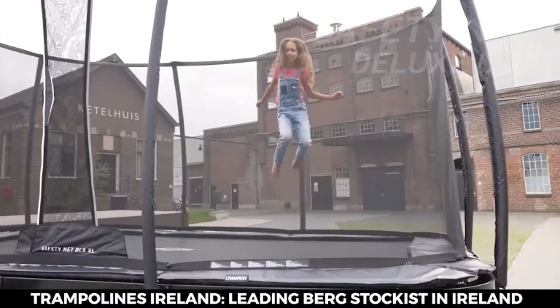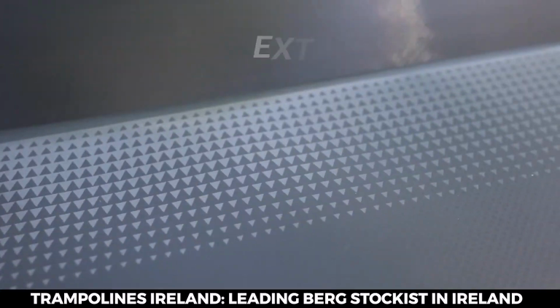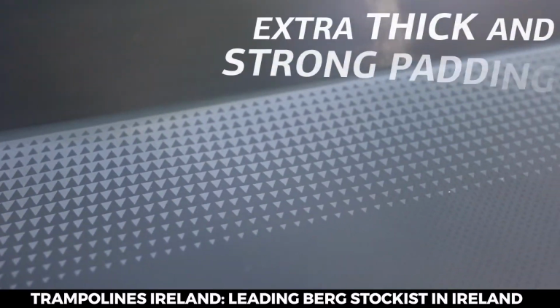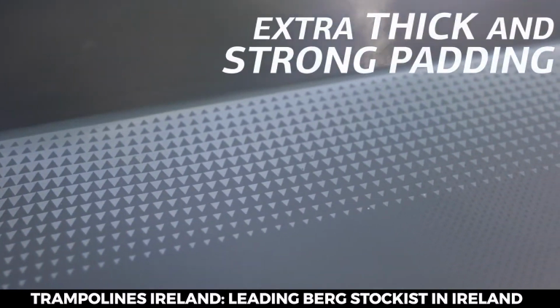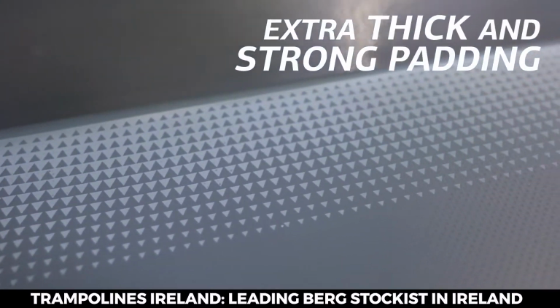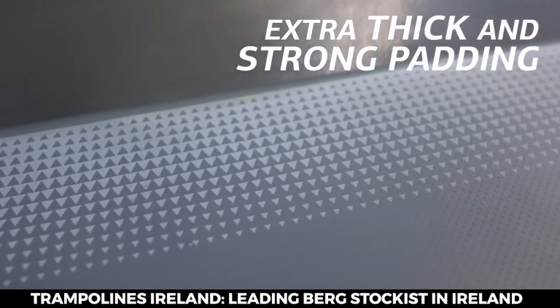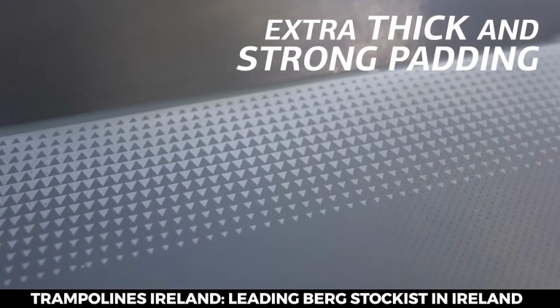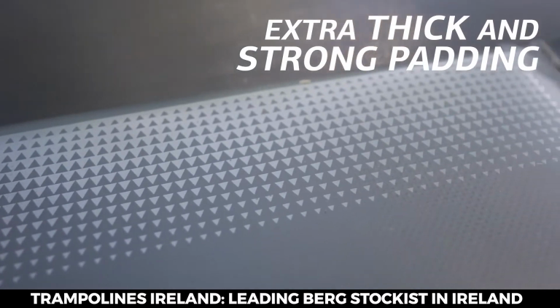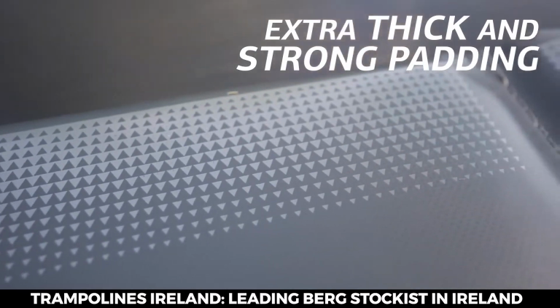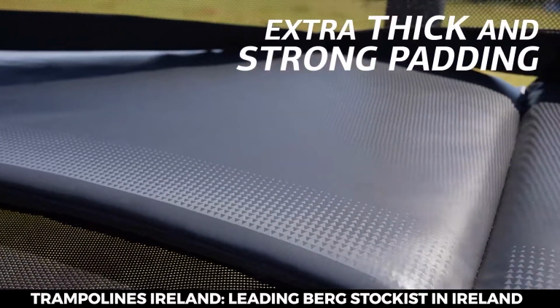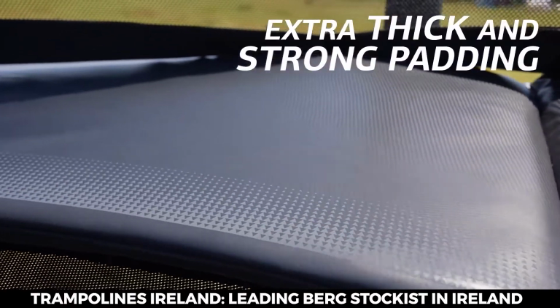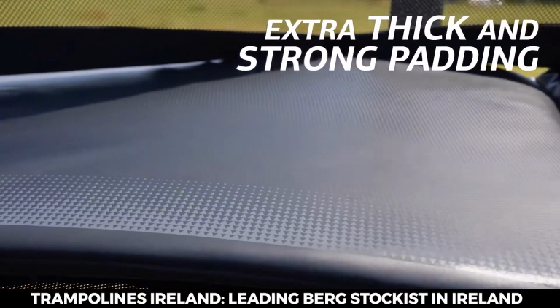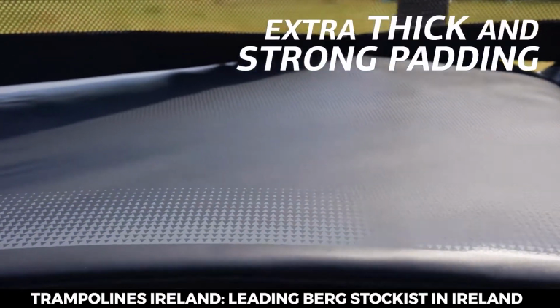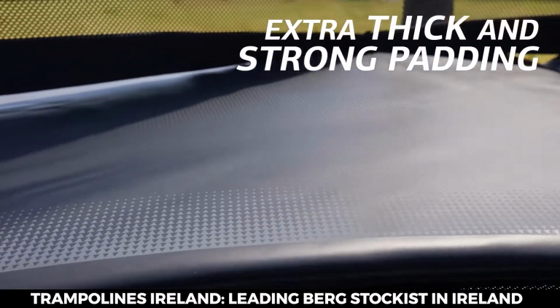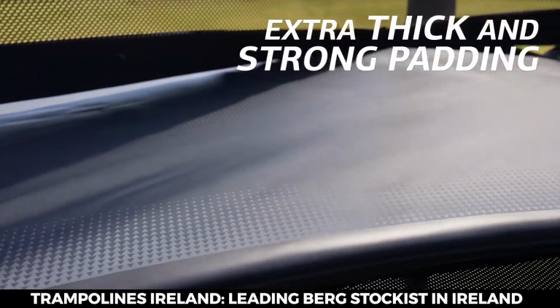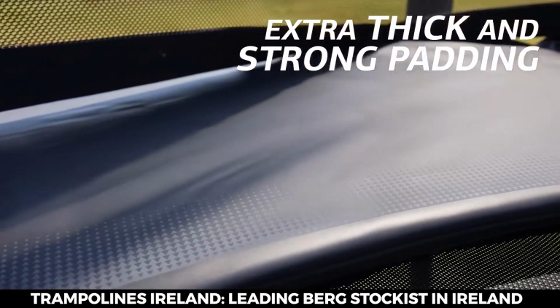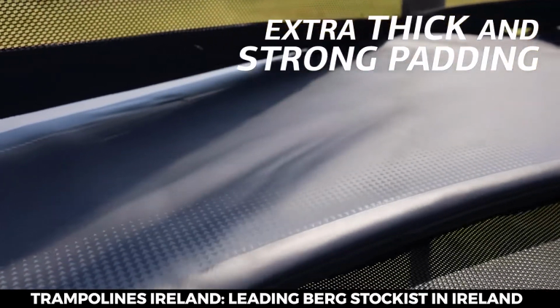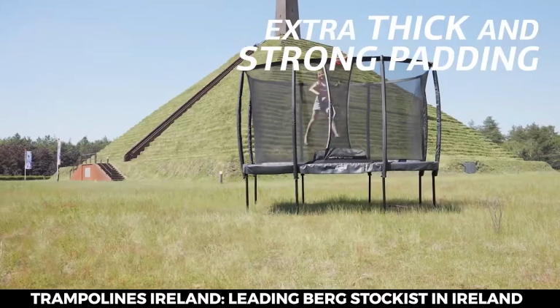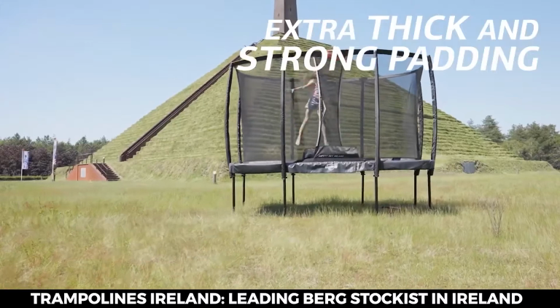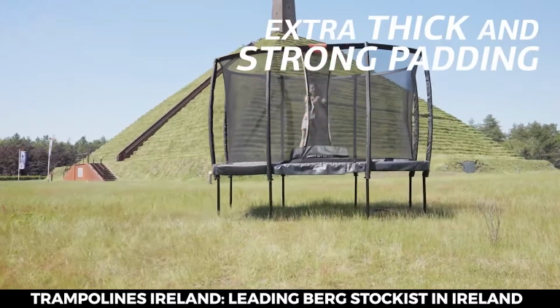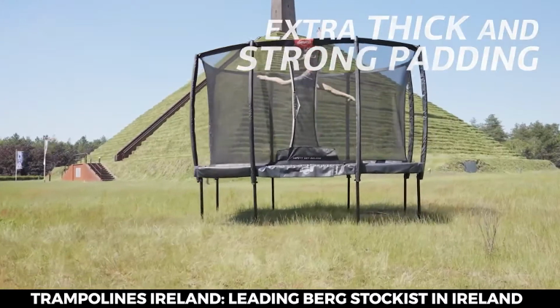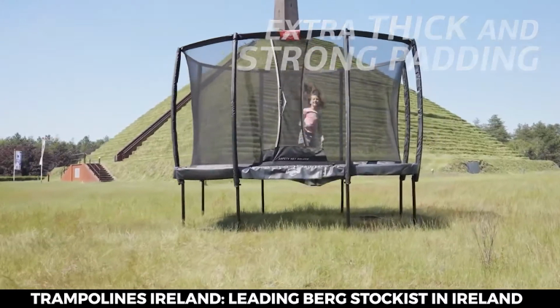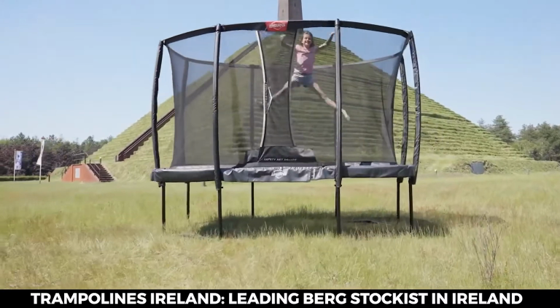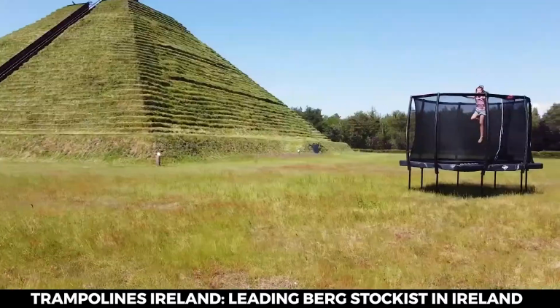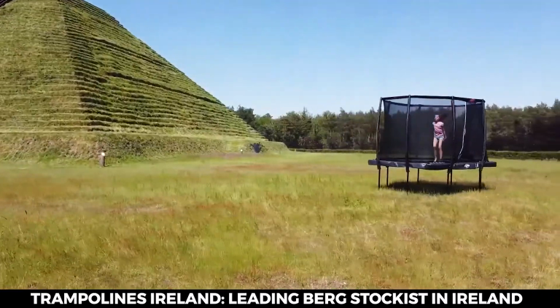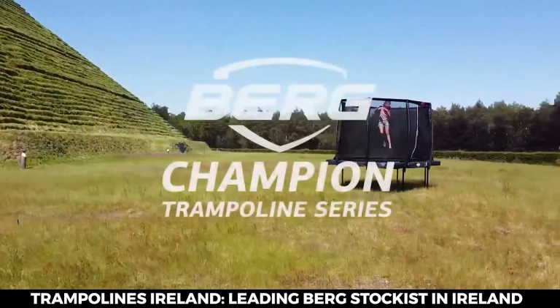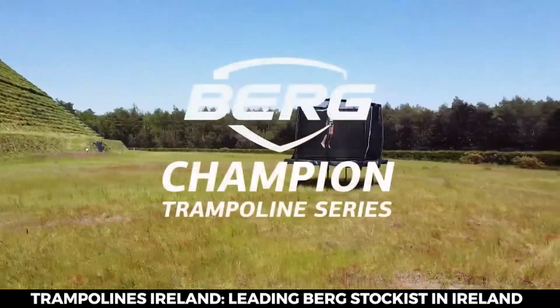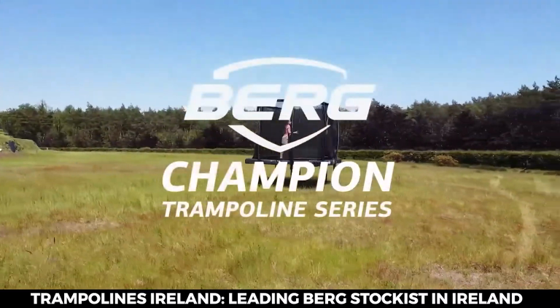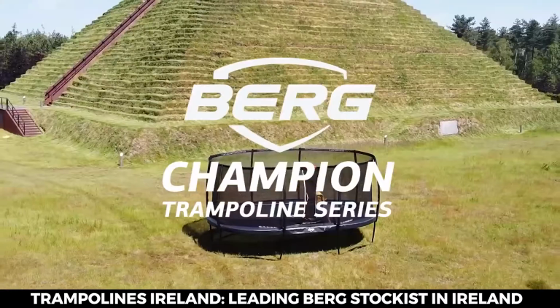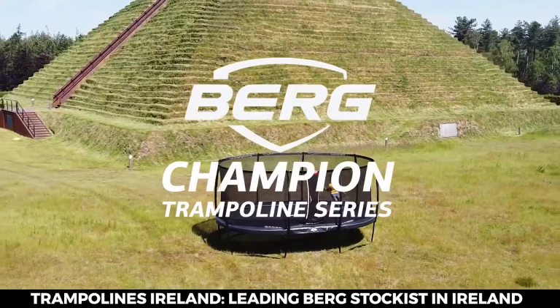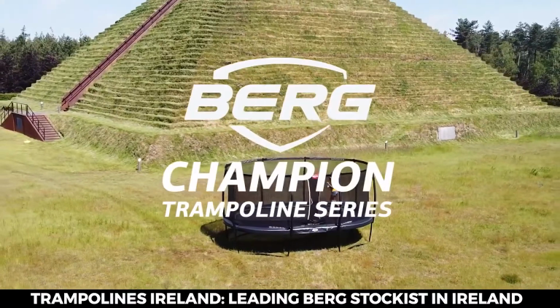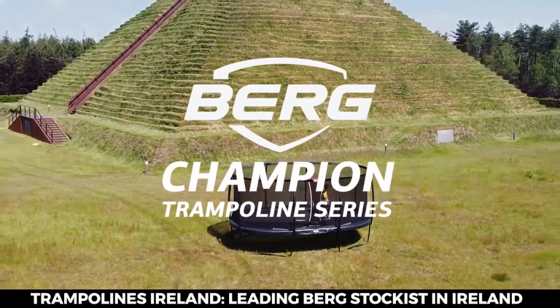The extra thick protective padding is UV resistant. You experience the ultimate freedom. Challenge yourself time after time with the Champion from Berg.